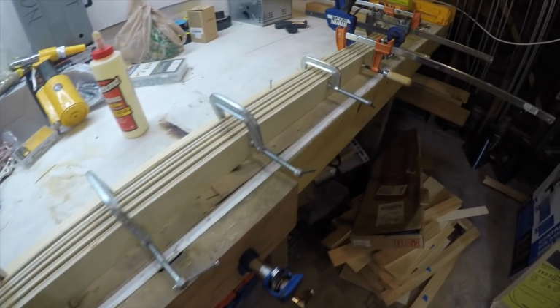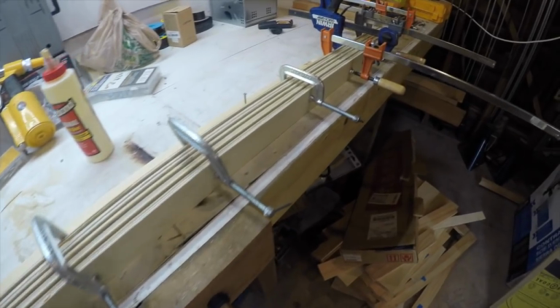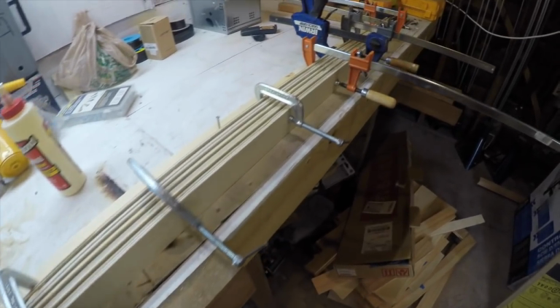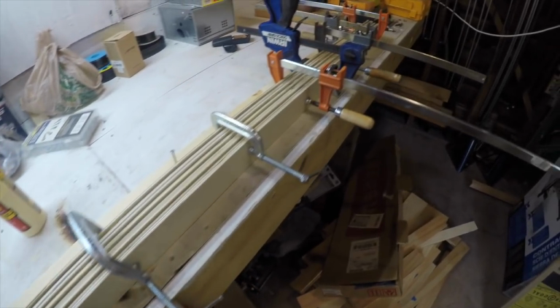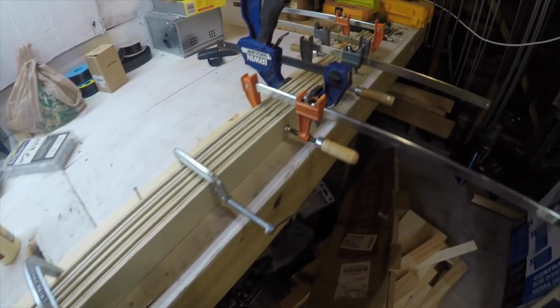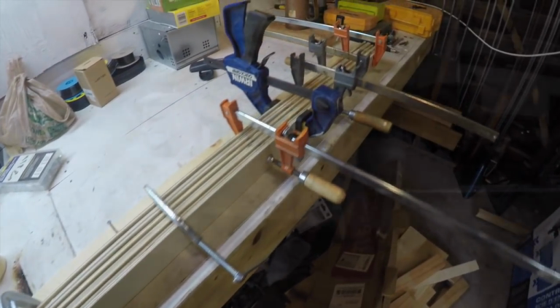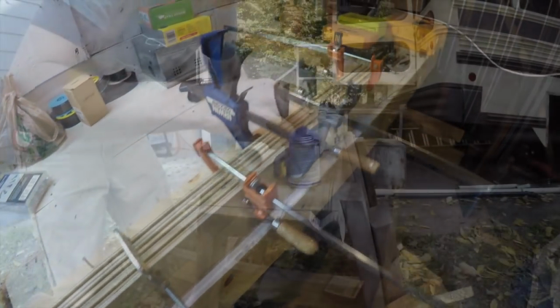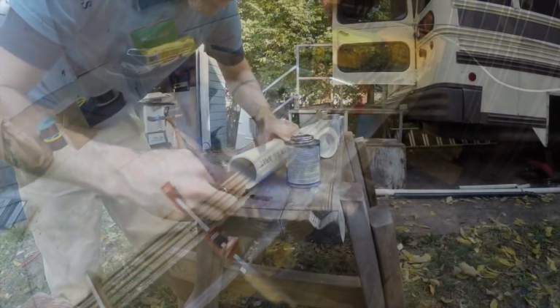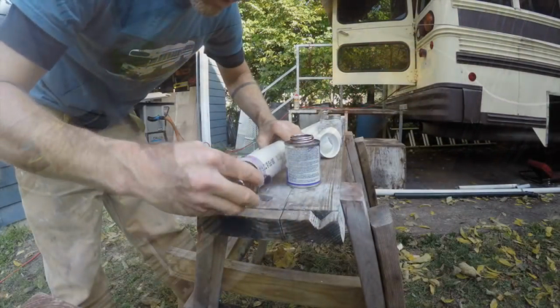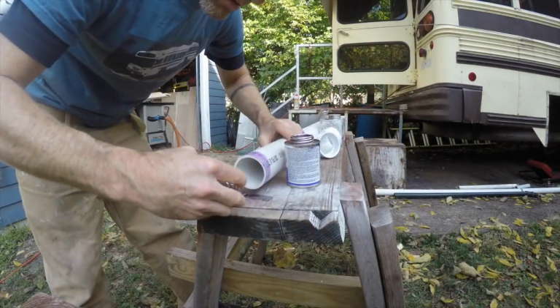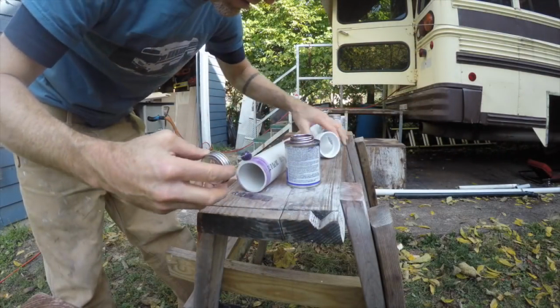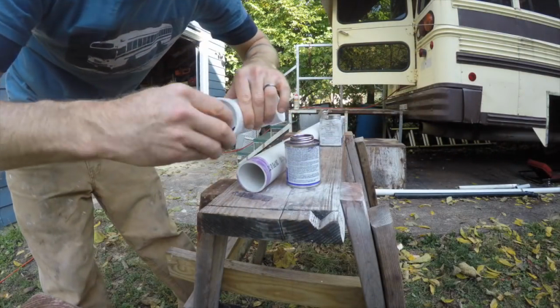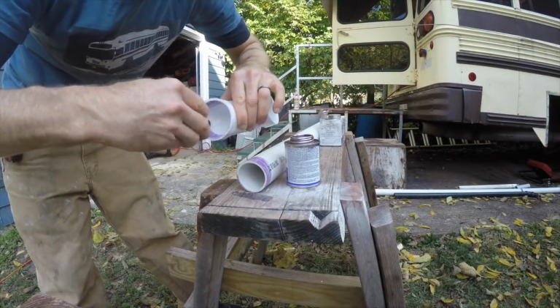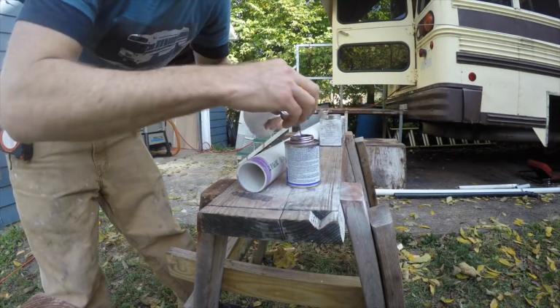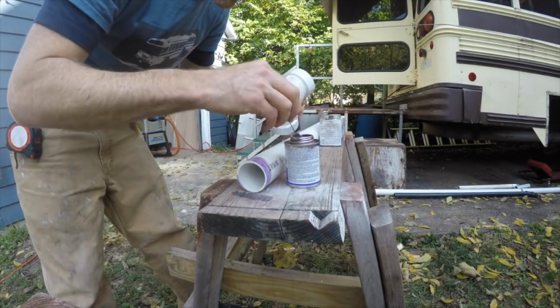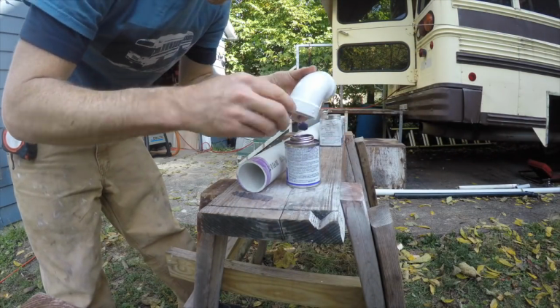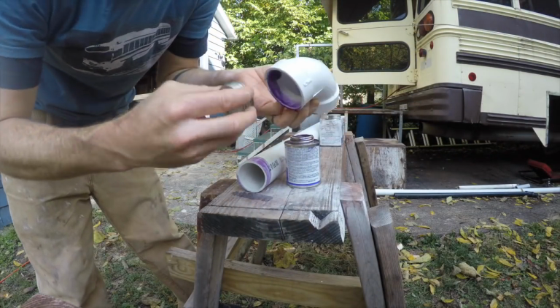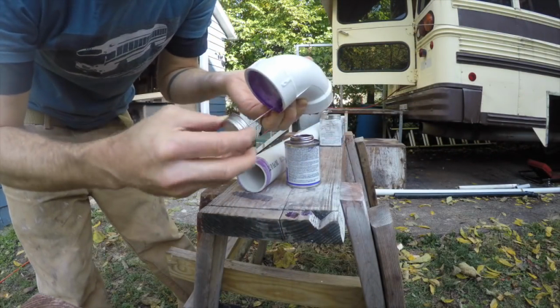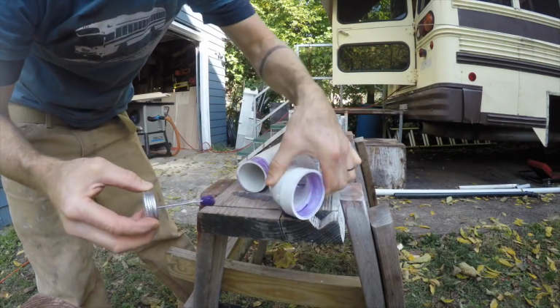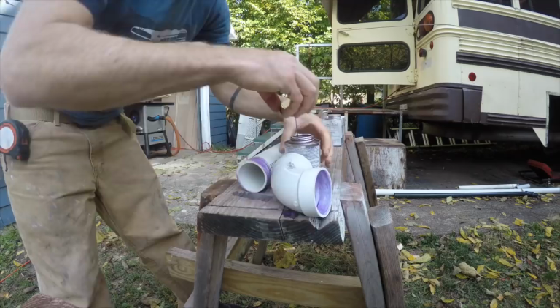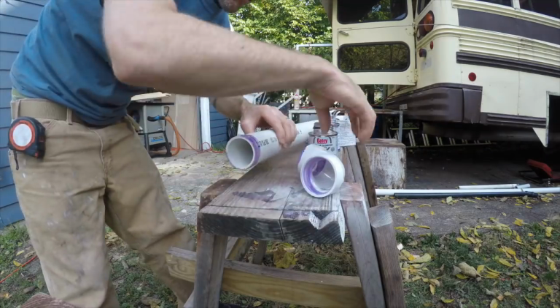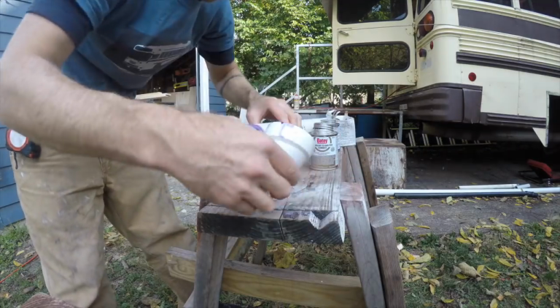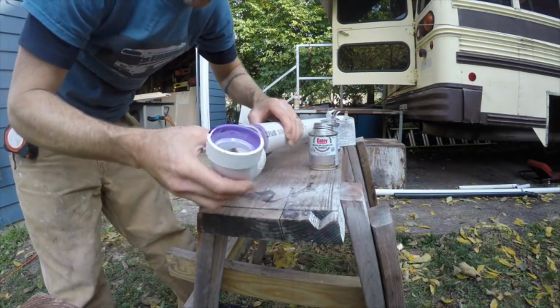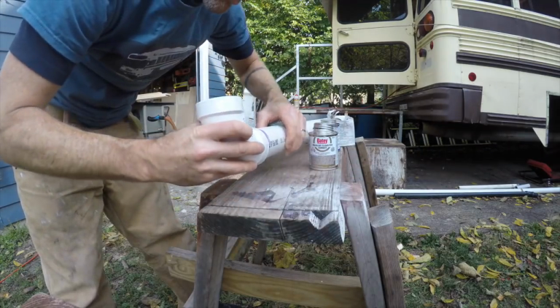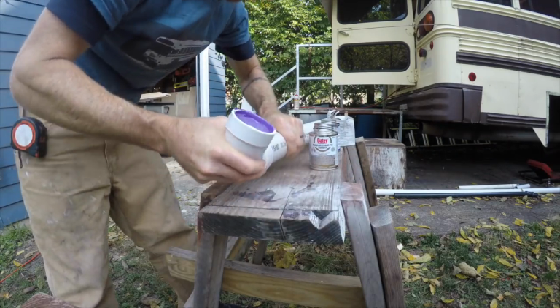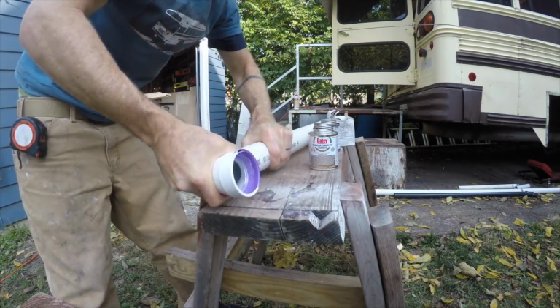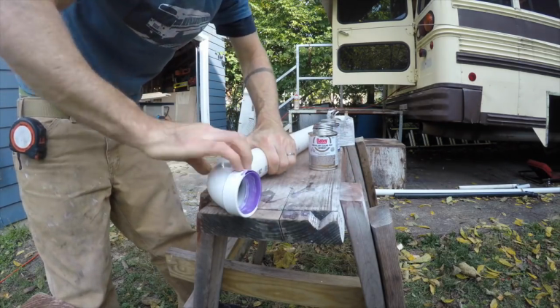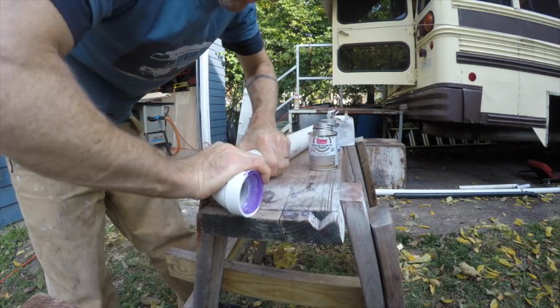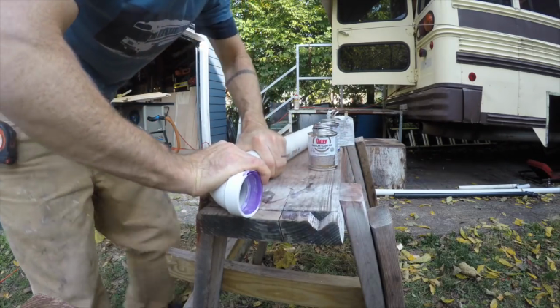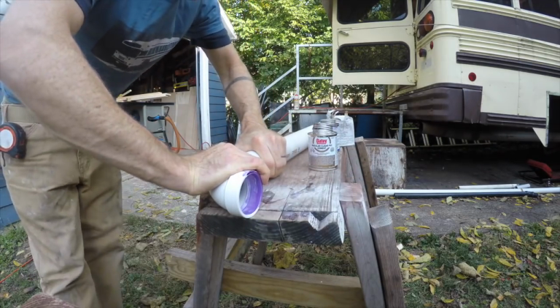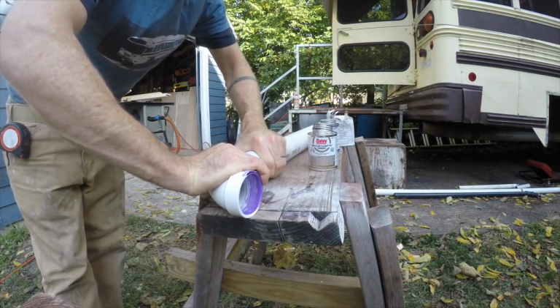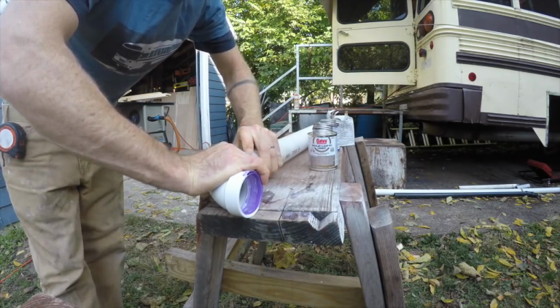As the glue dried, I started to install the rest of that kitchen sink waste line, as those pipes needed to be buried beneath the cabinetry.